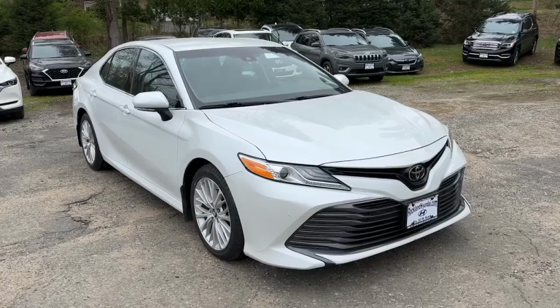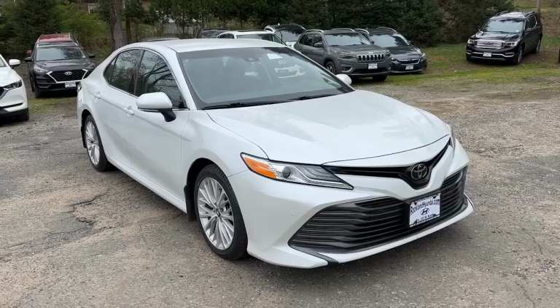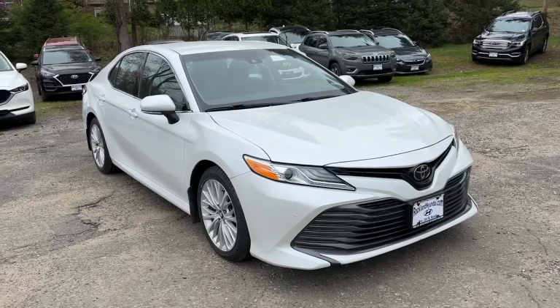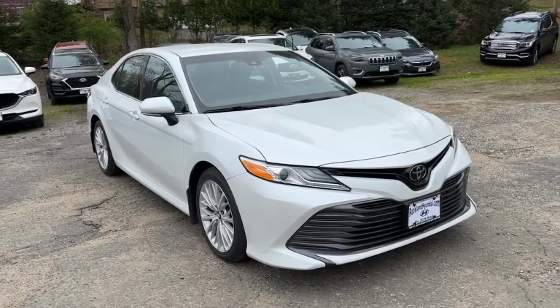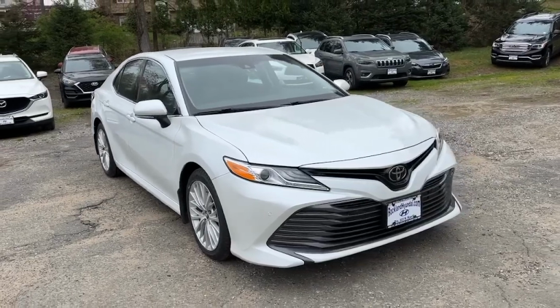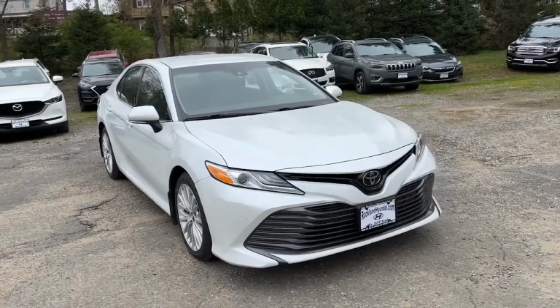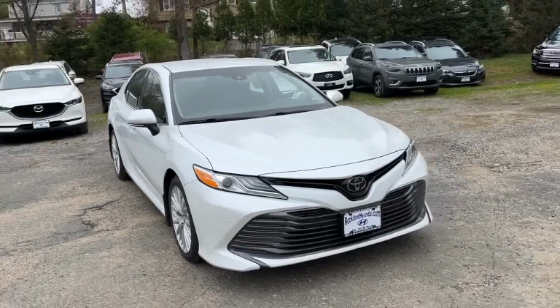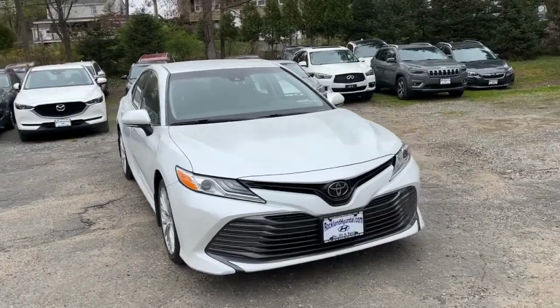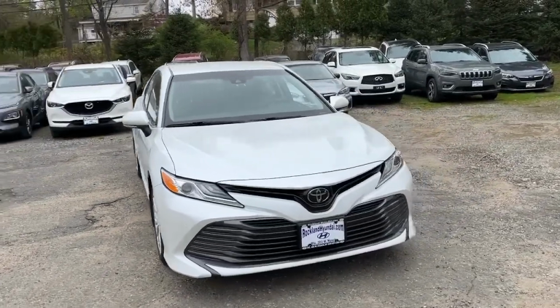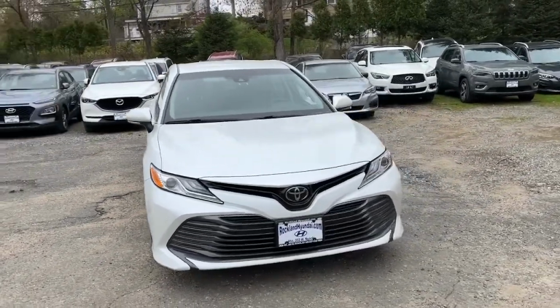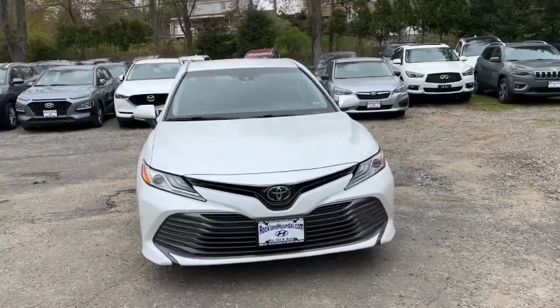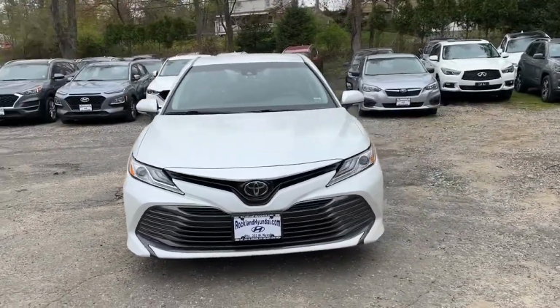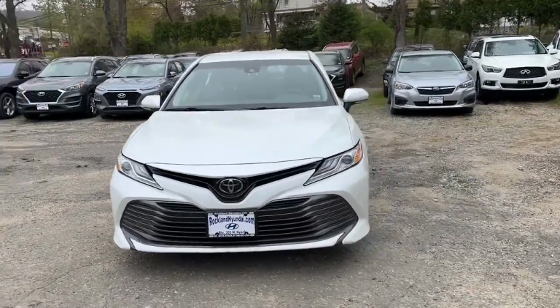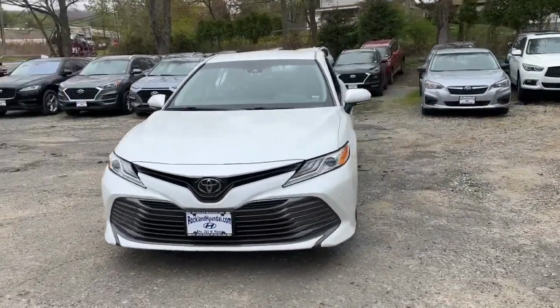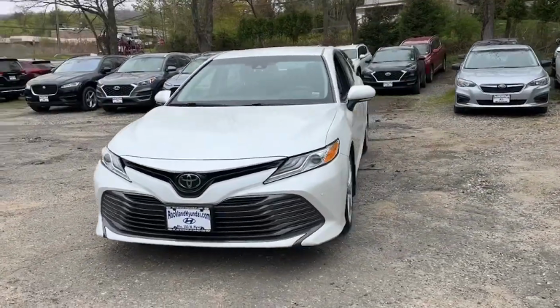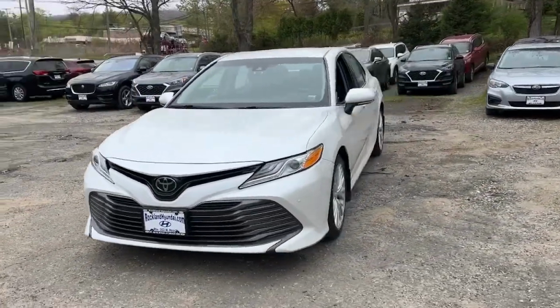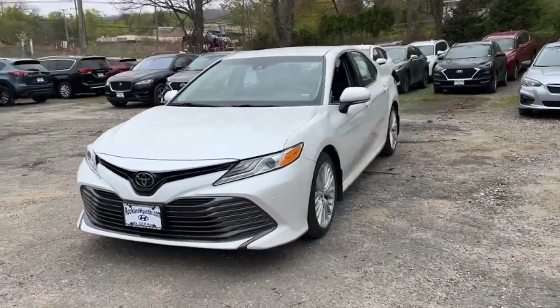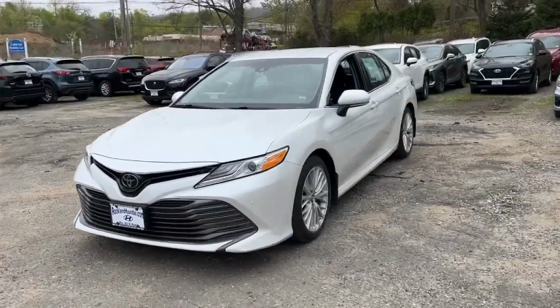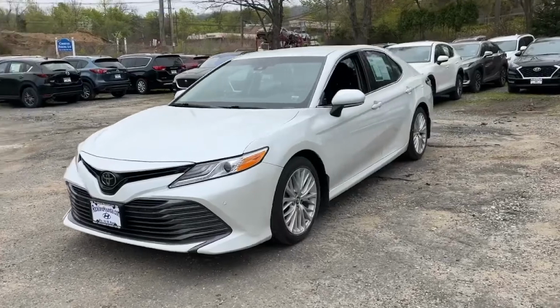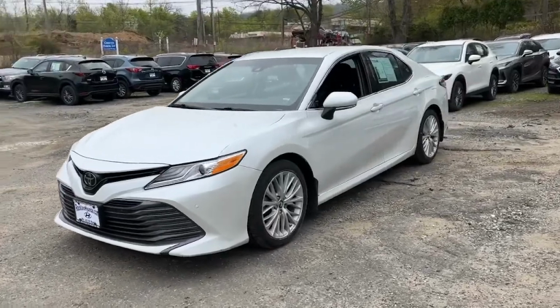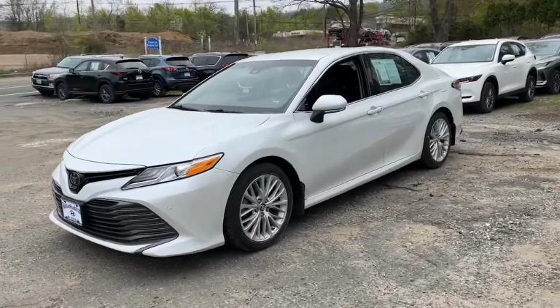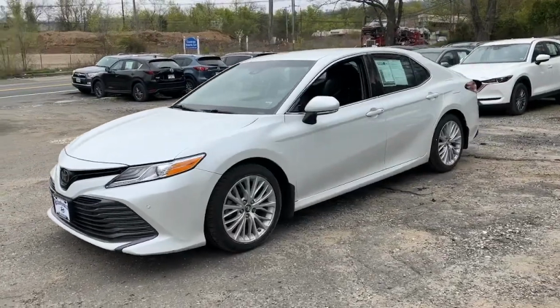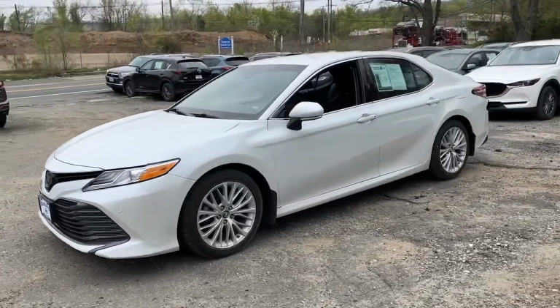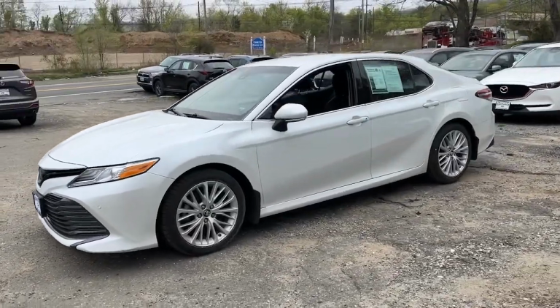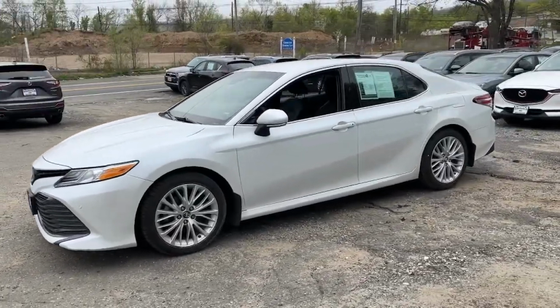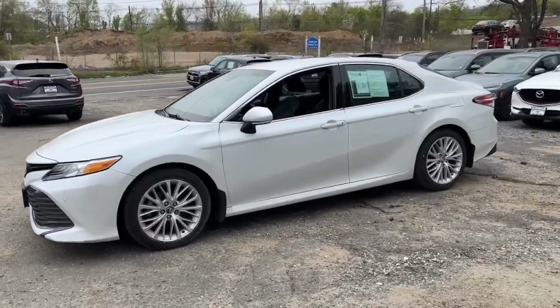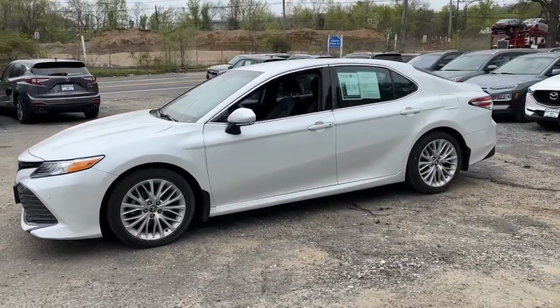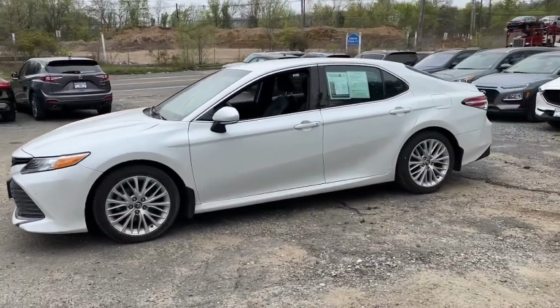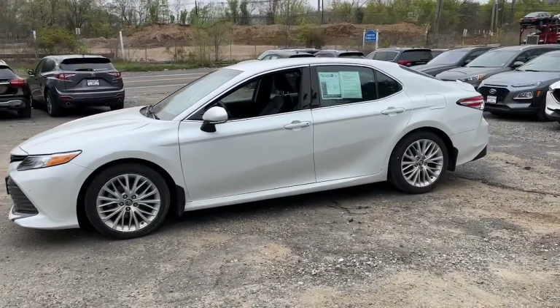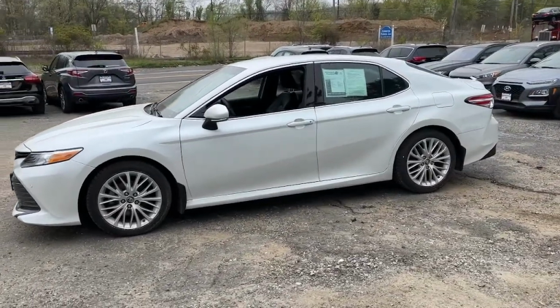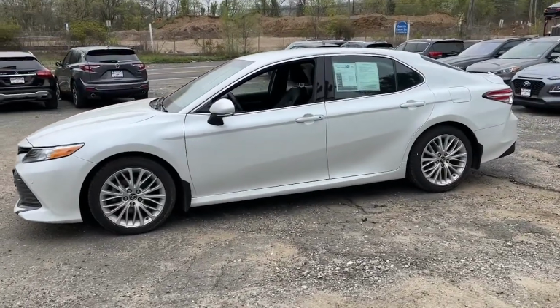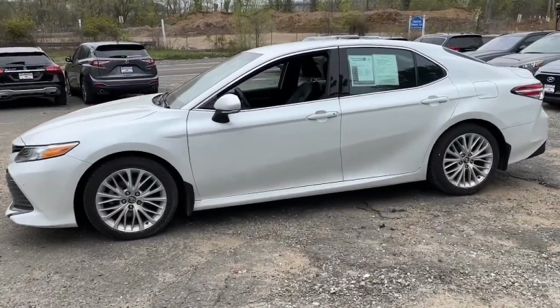Enjoy the view of this 2018 Toyota Camry. This vehicle still has fewer than 25,000 miles on the clock, so it won't last long.